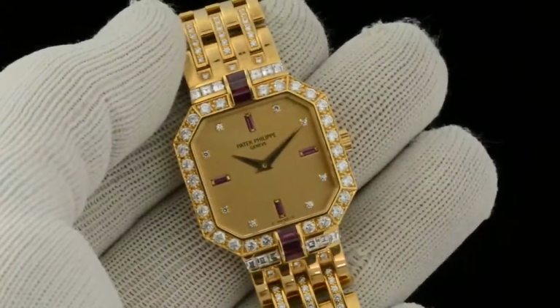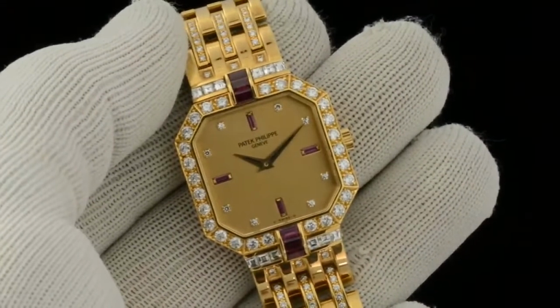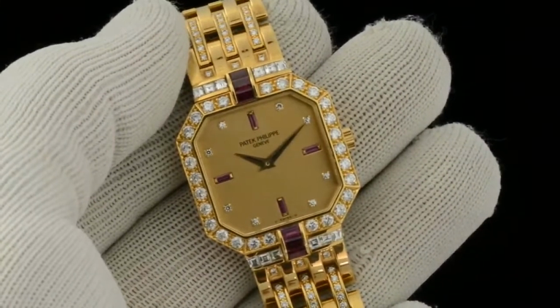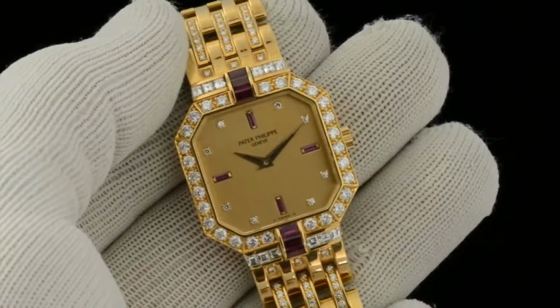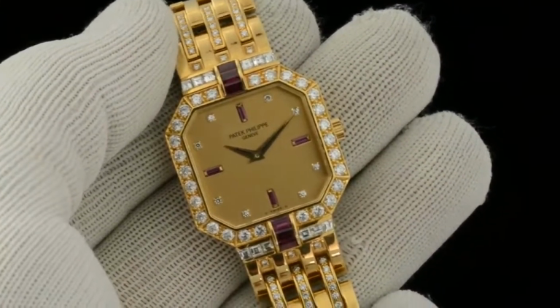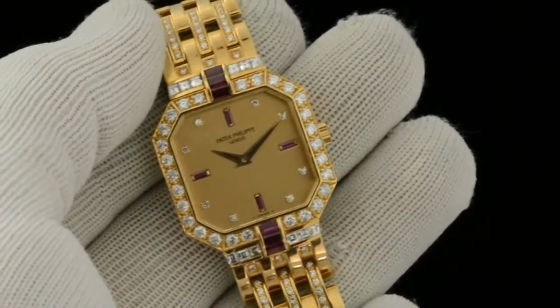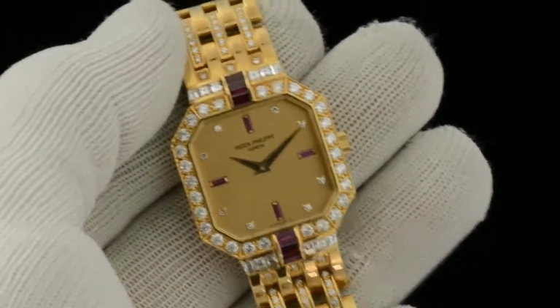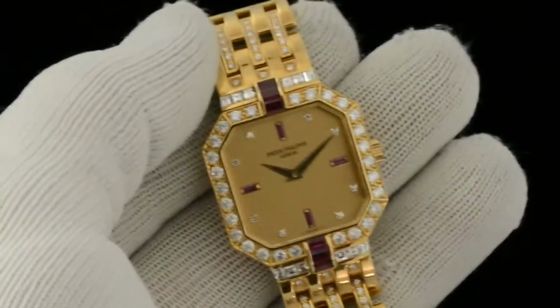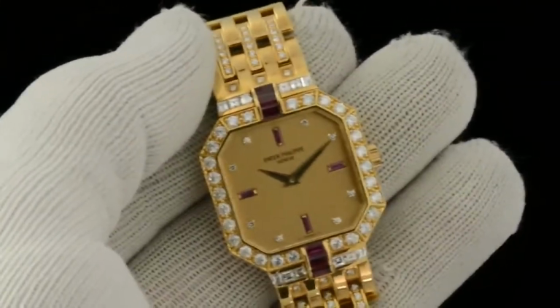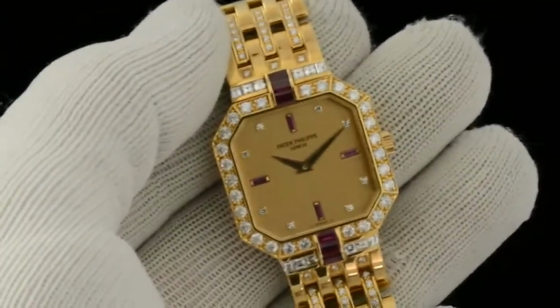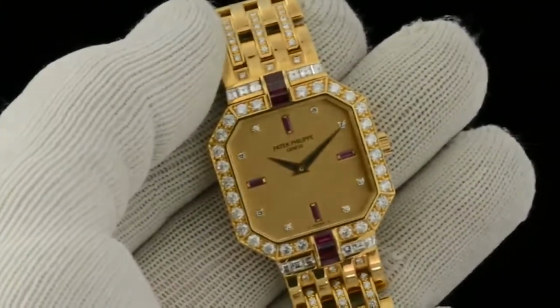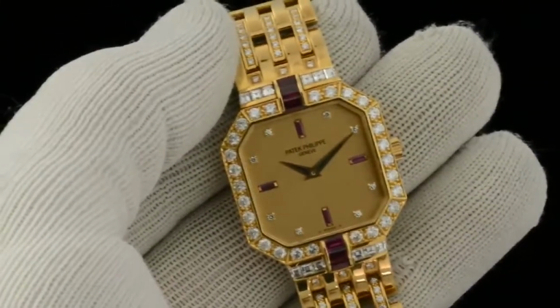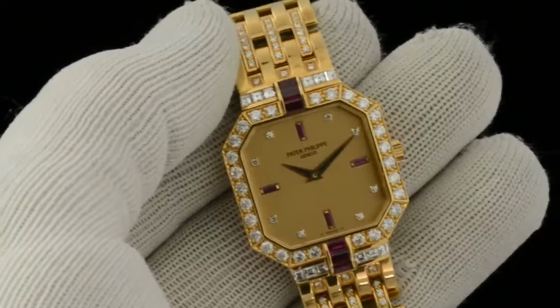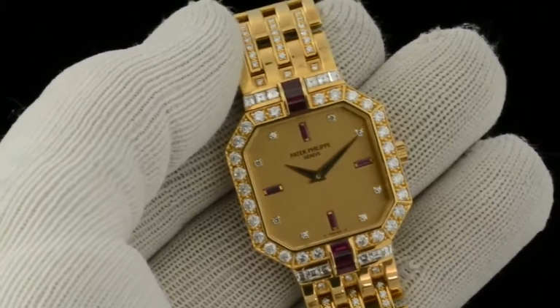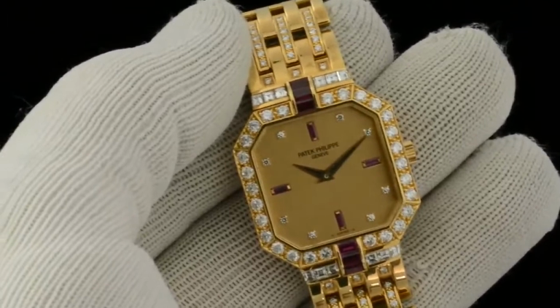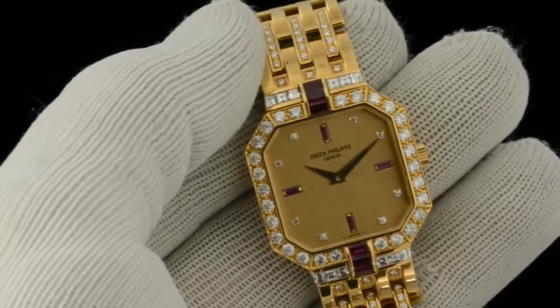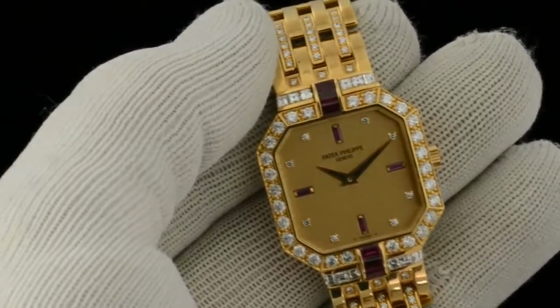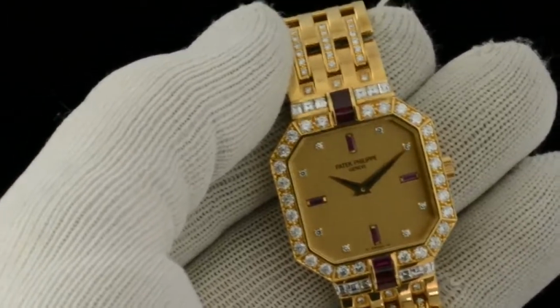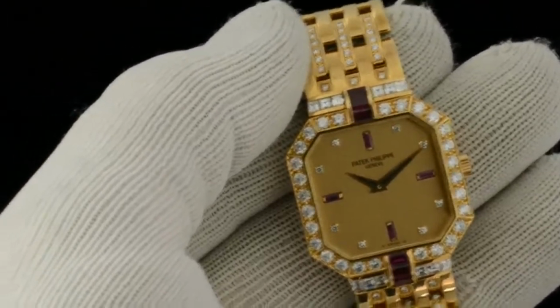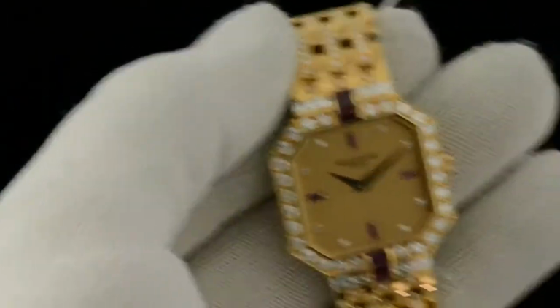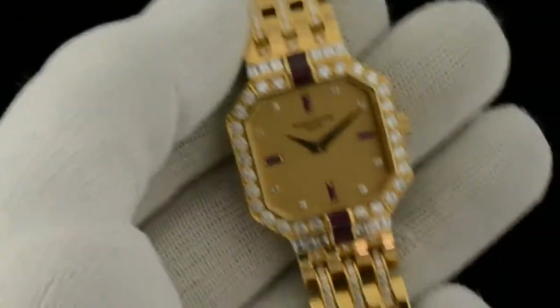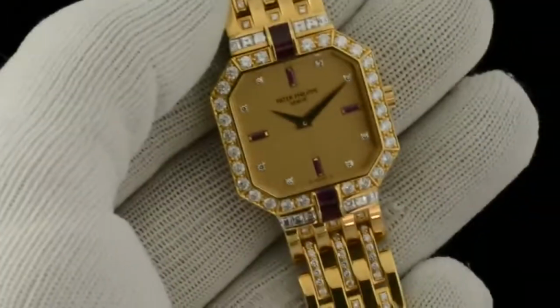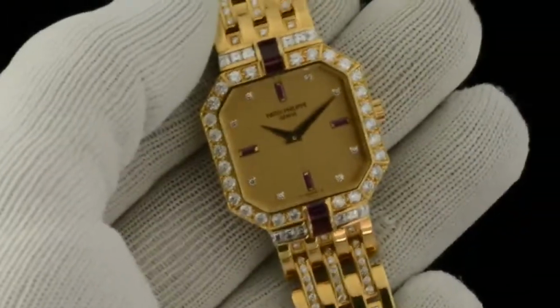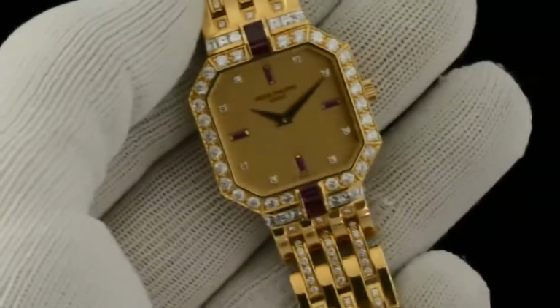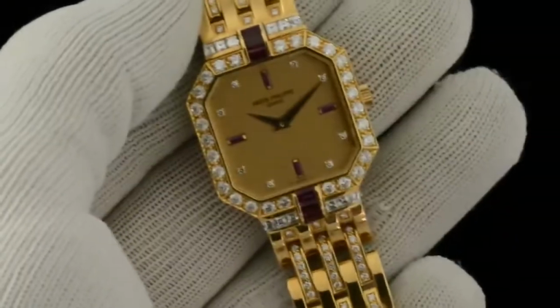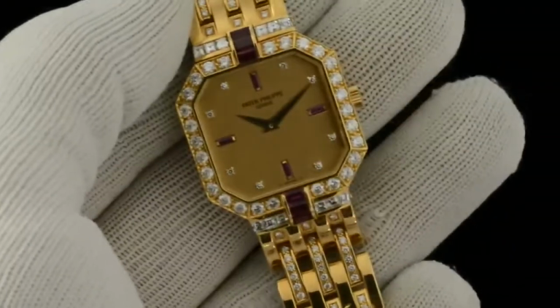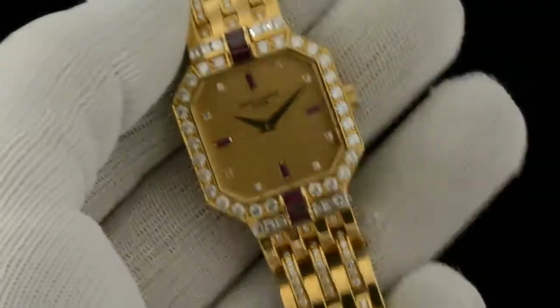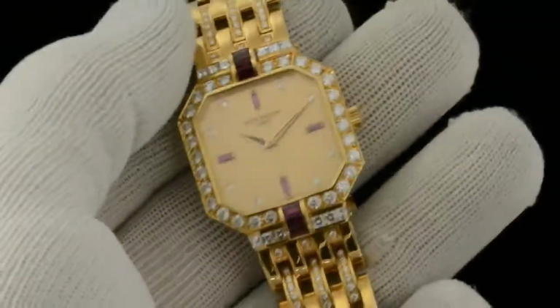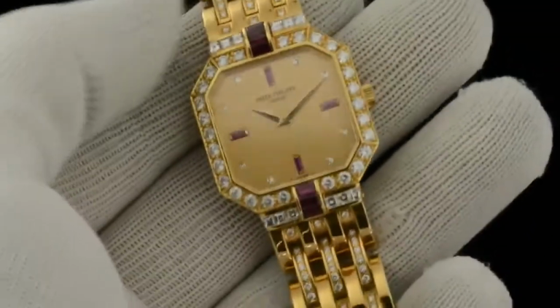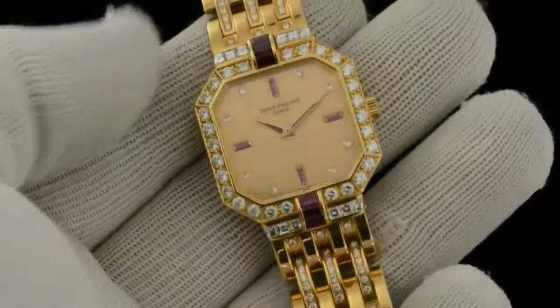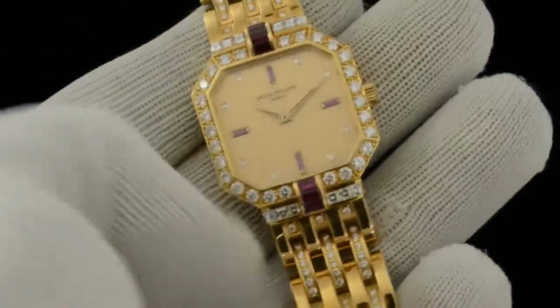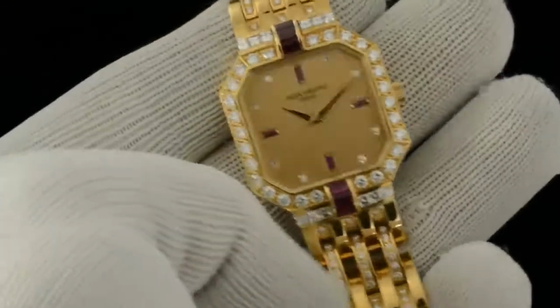How are you doing everyone. Thanks for taking a look at this Patek Philippe we just got in. It's a men's 18 karat solid yellow gold Patek Philippe.